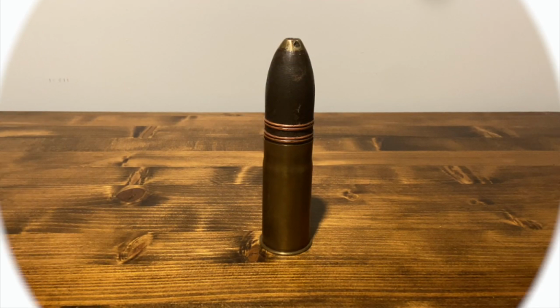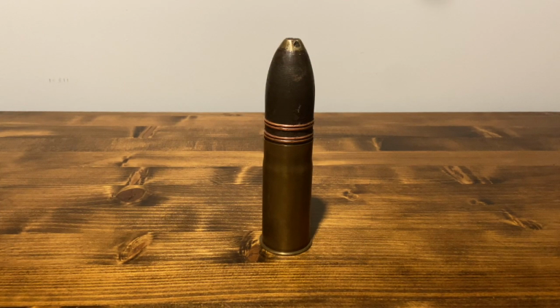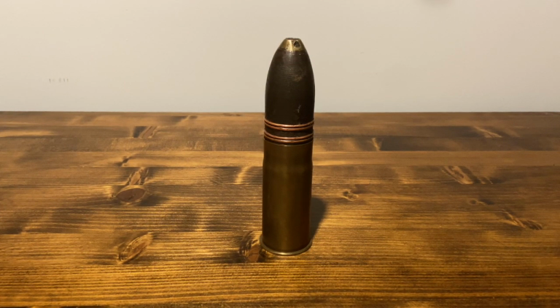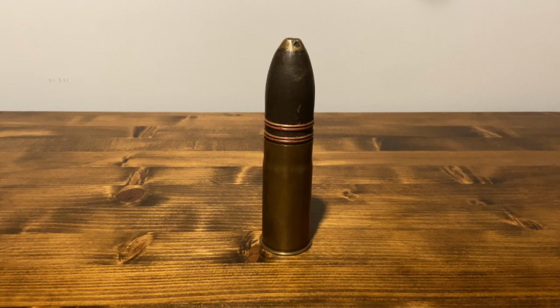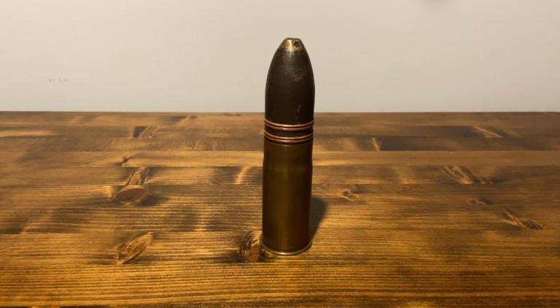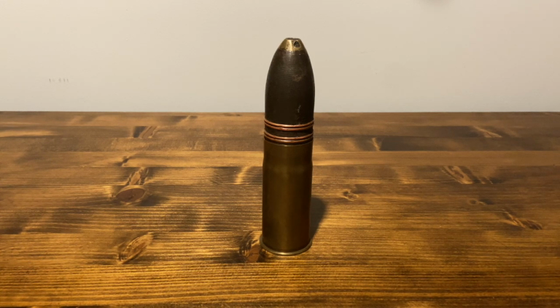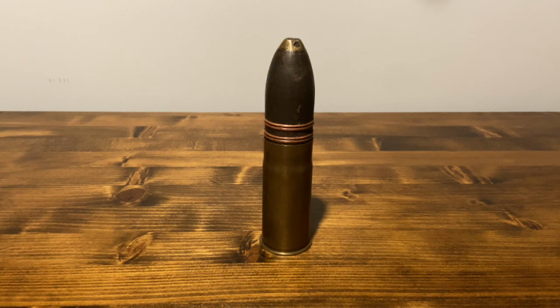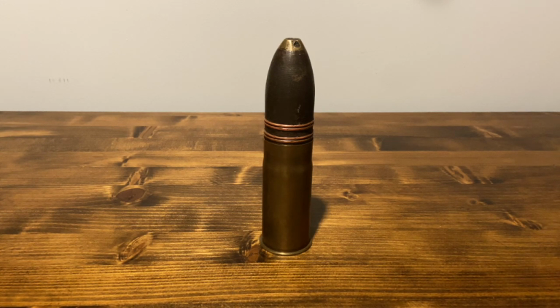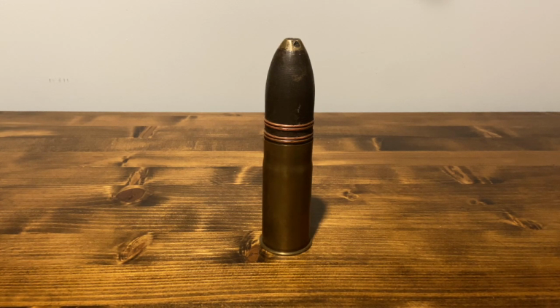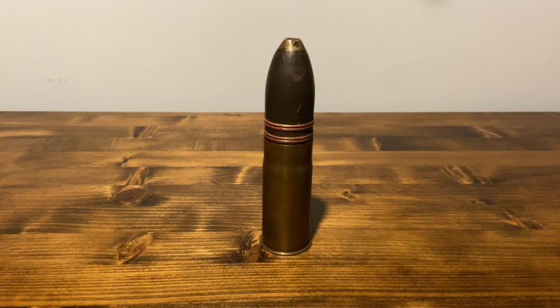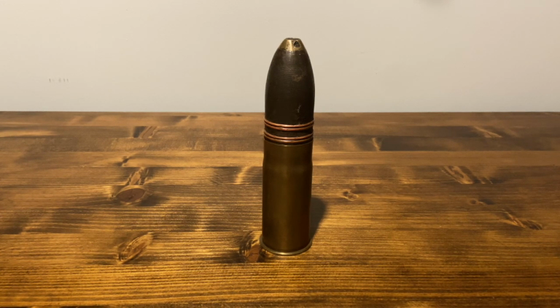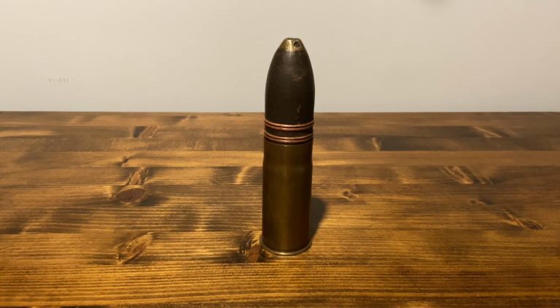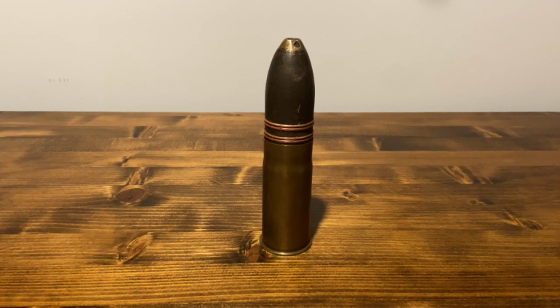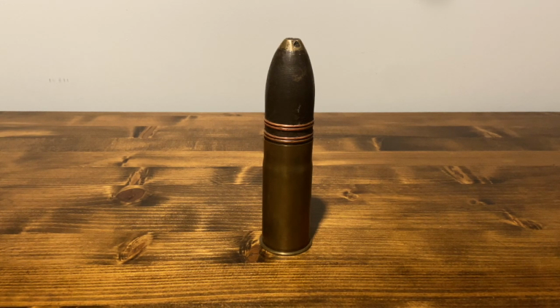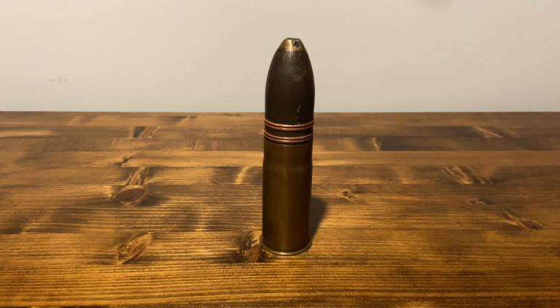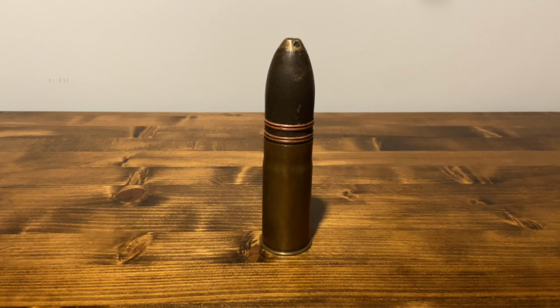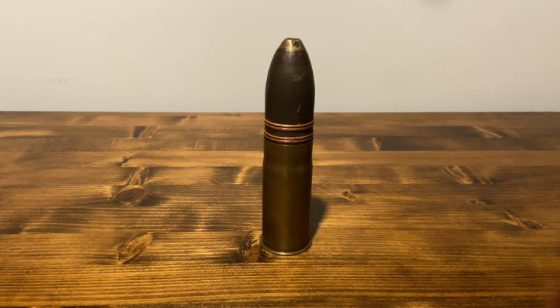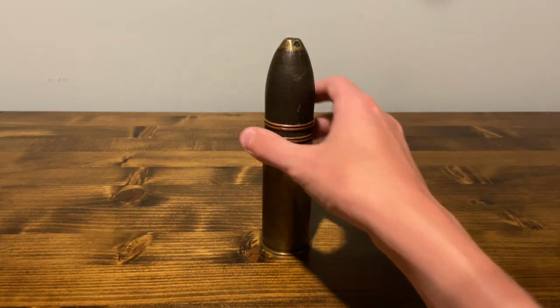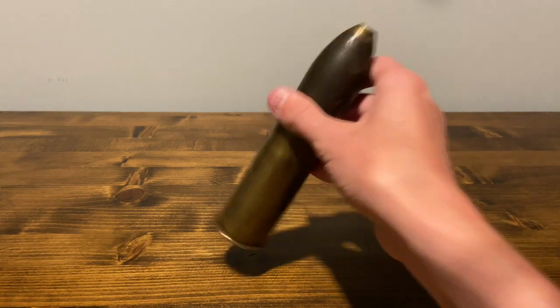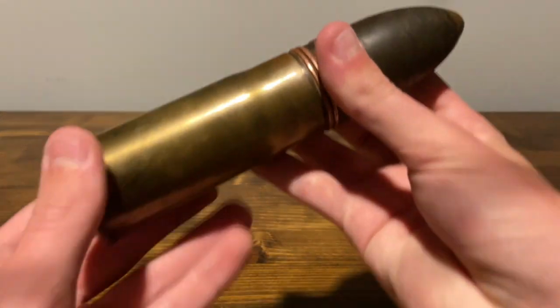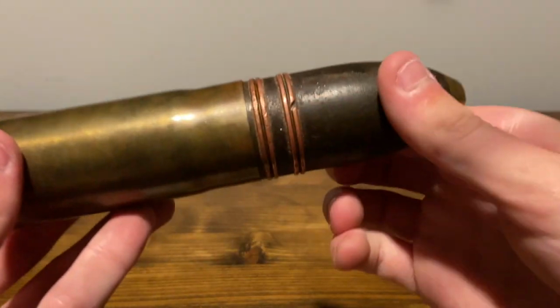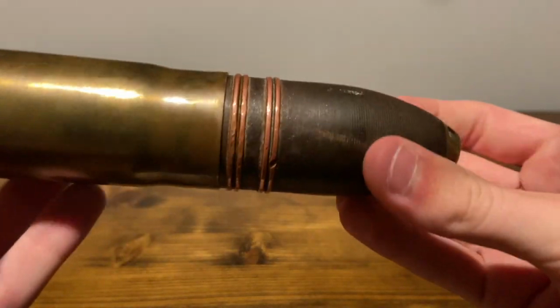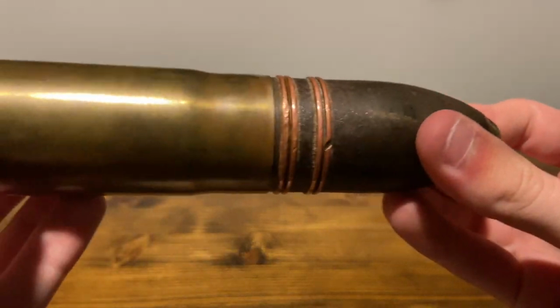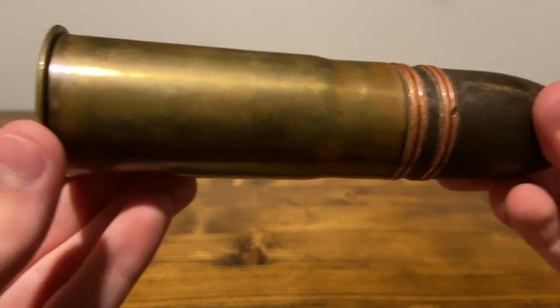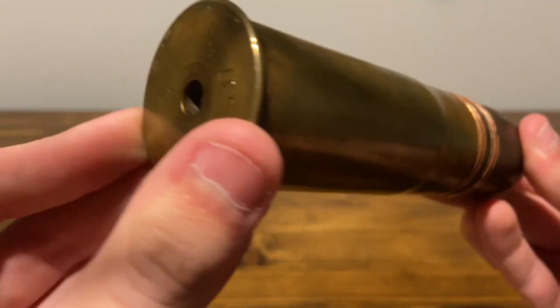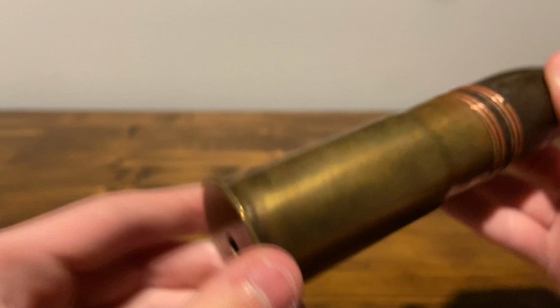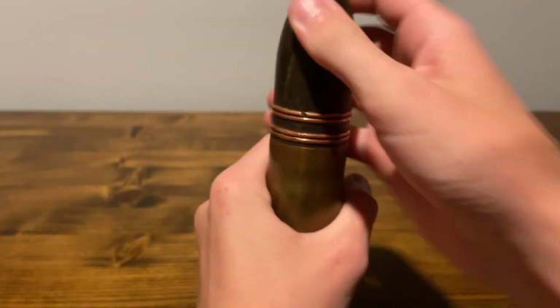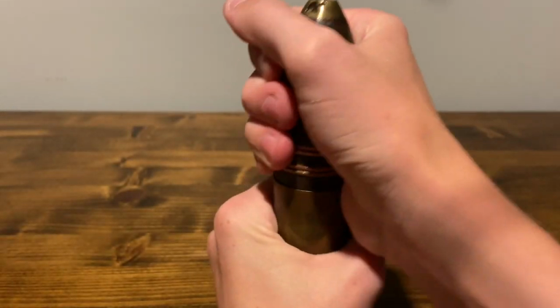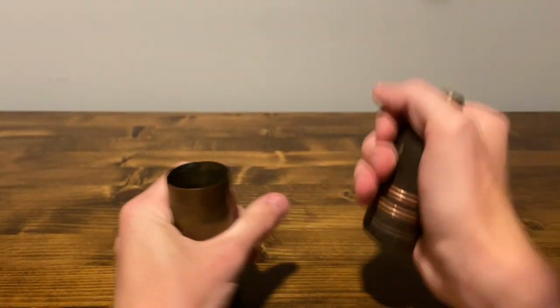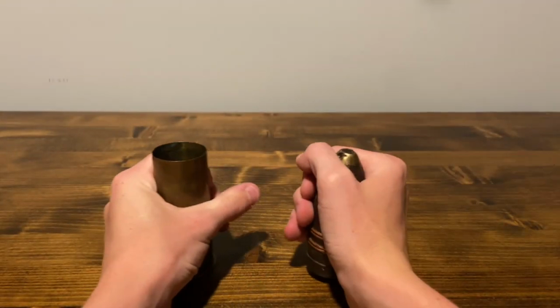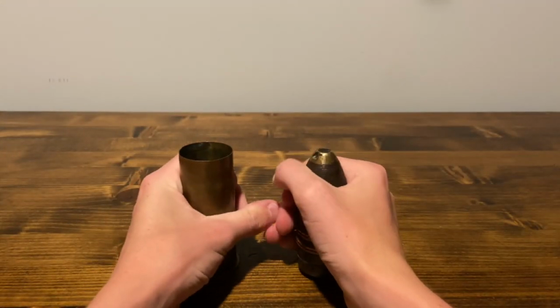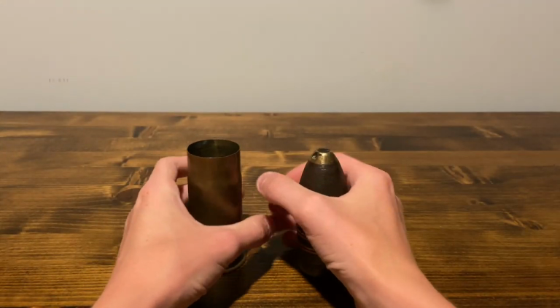Hey everybody, welcome back to another video of War Talks. Today we're going to be talking about my original World War I French 37mm artillery shell. I've been wanting one of these for a long time, and I finally got my hands on one. It does come out of the case, which is very nice.